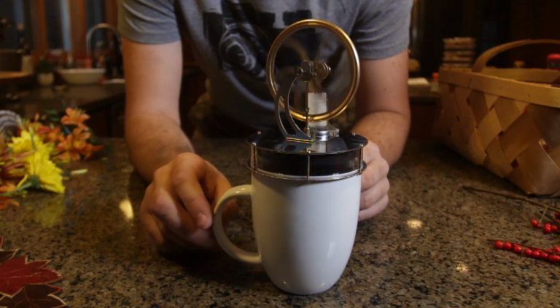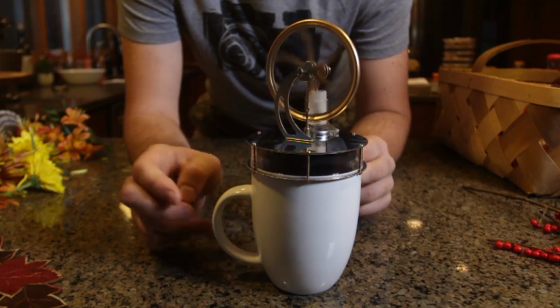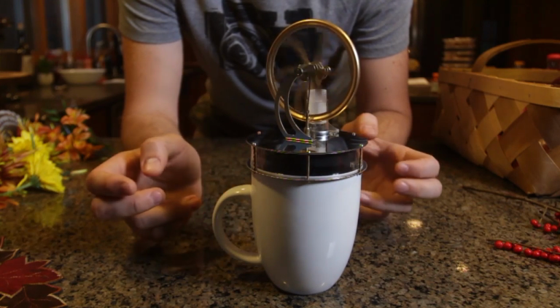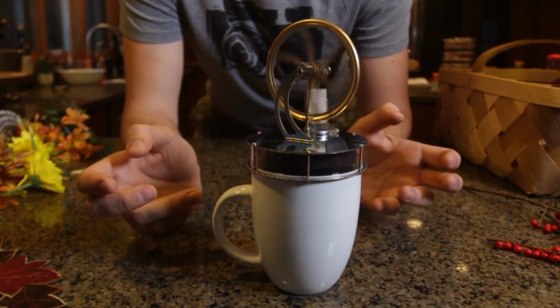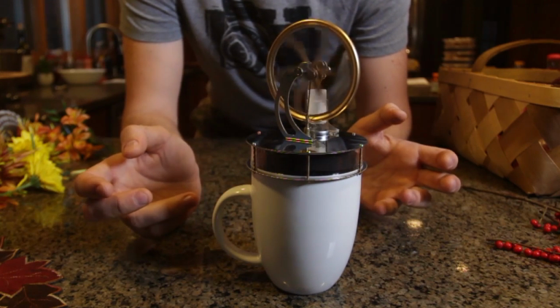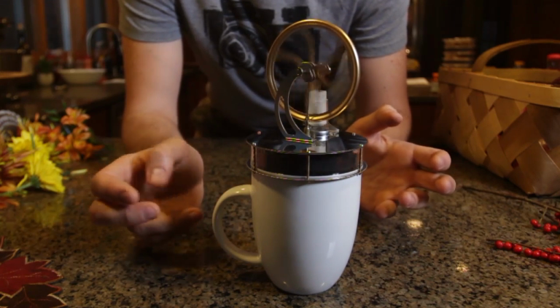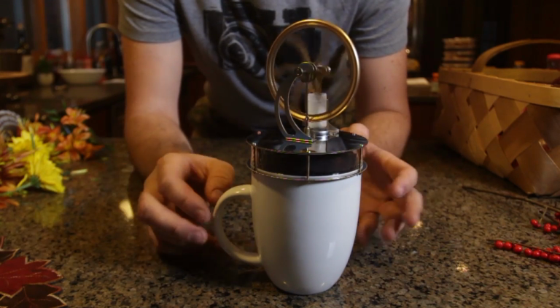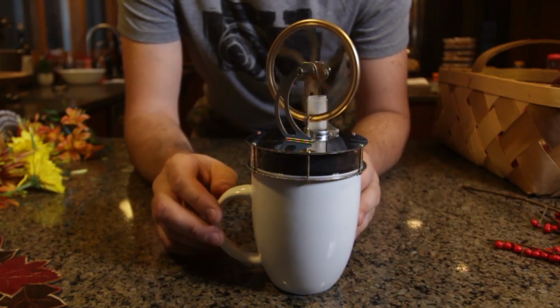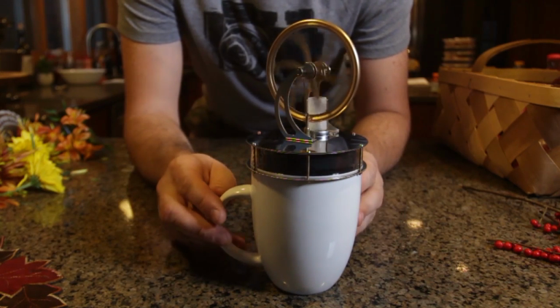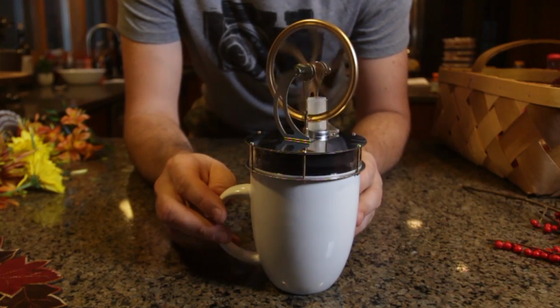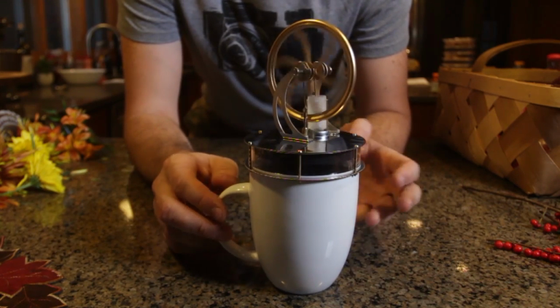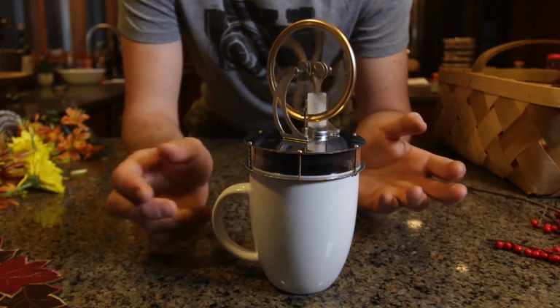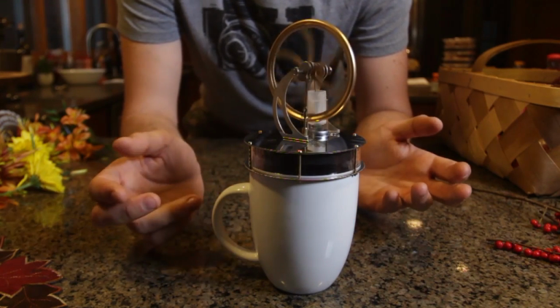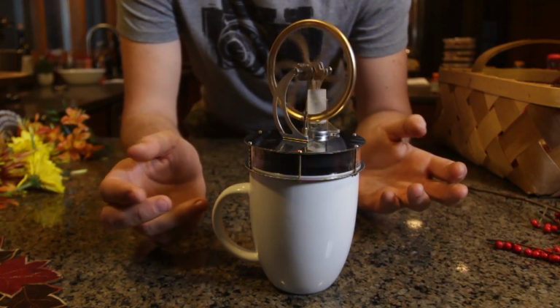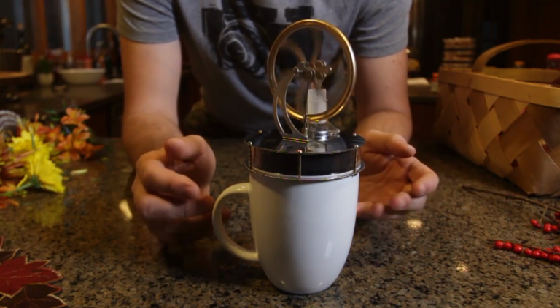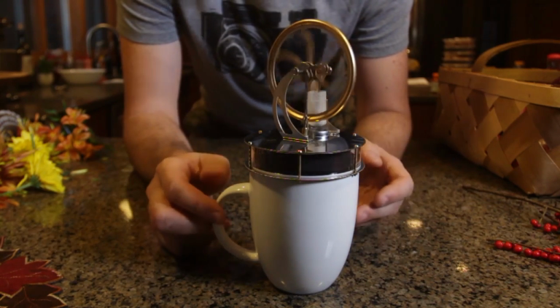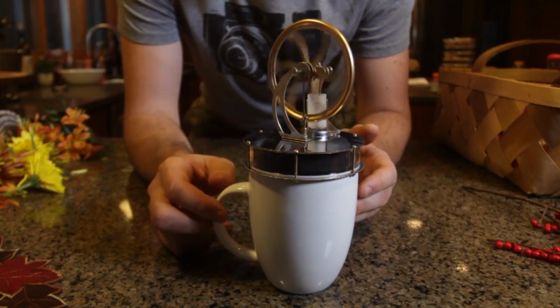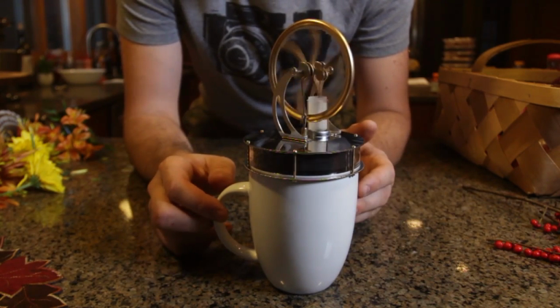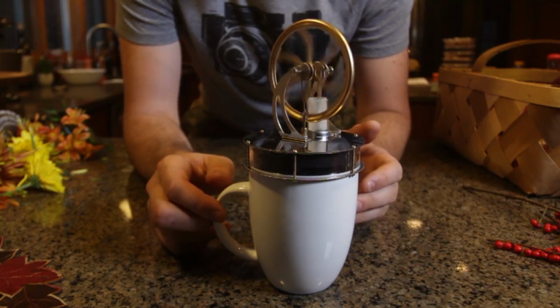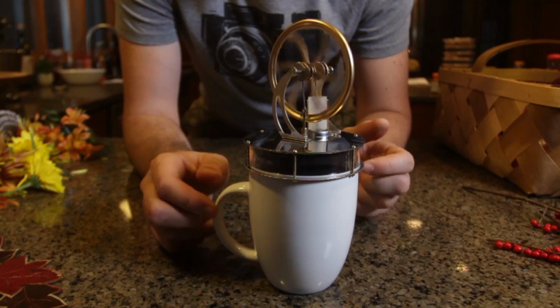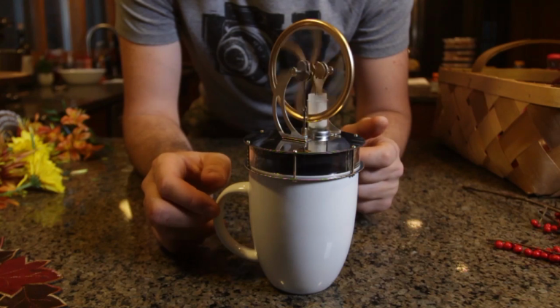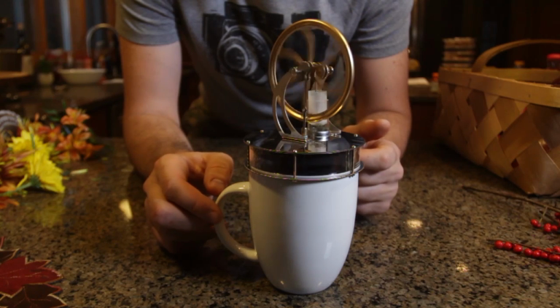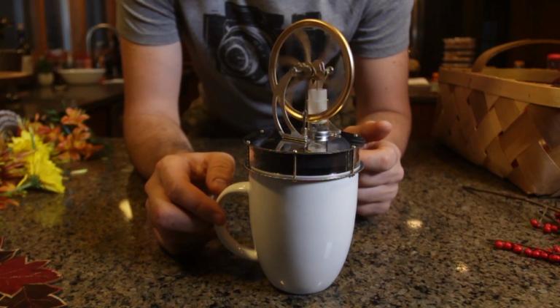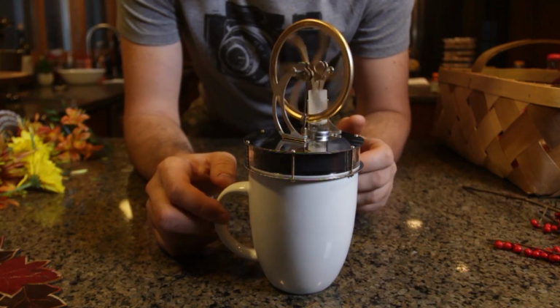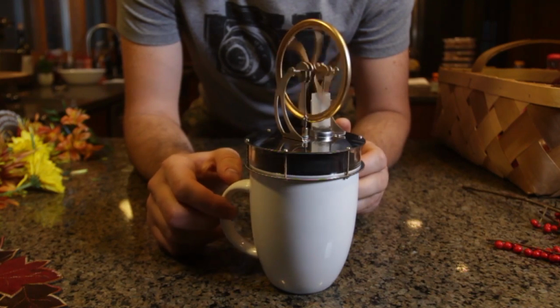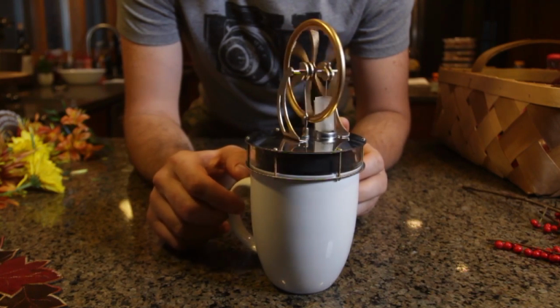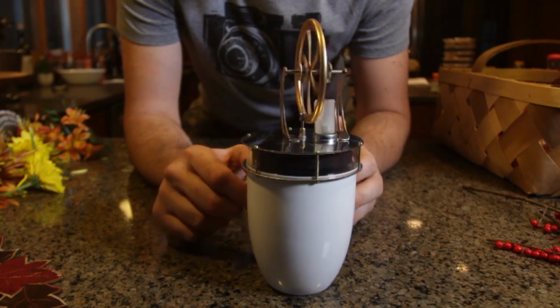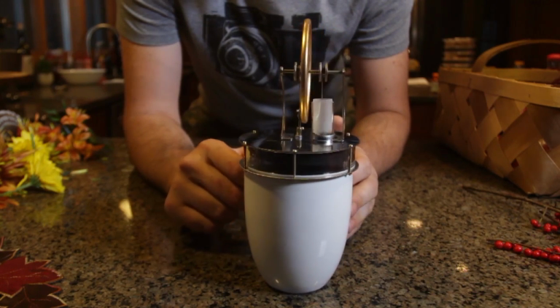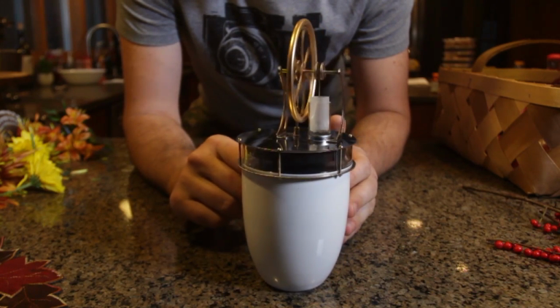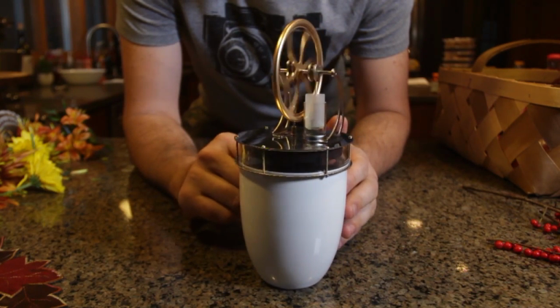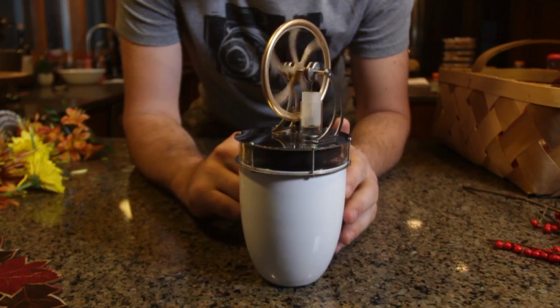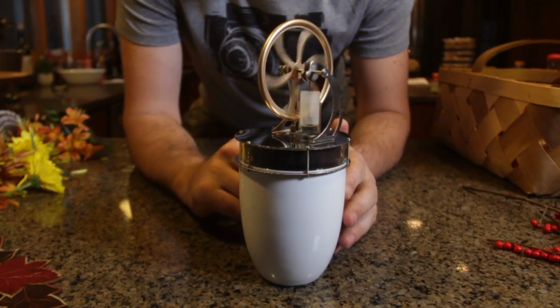They're gonna be like, what the heck is that? I'll be like, that's how you make tea. Look, look how fast this thing is going — that's awesome.